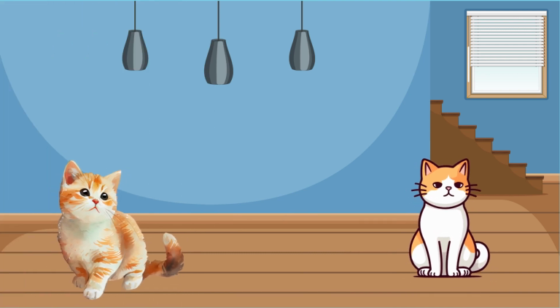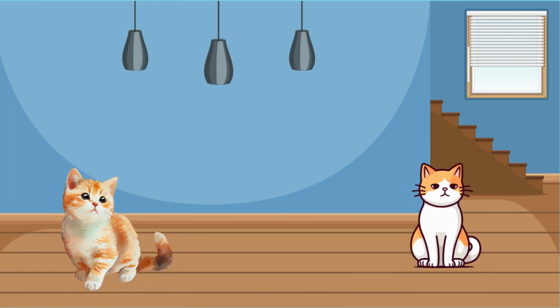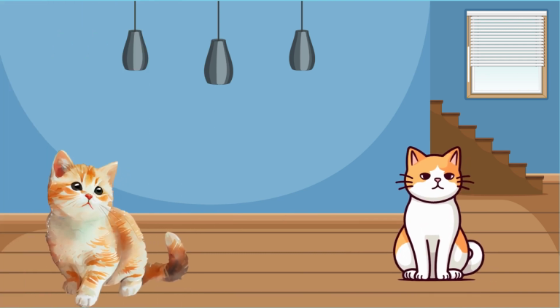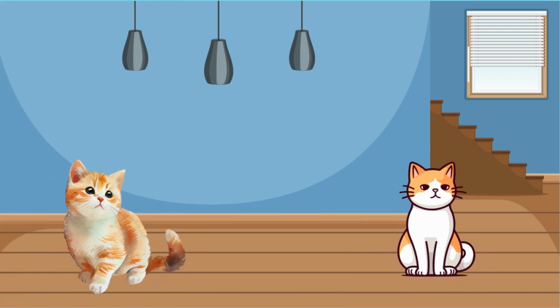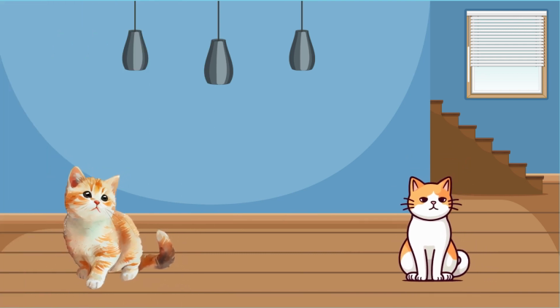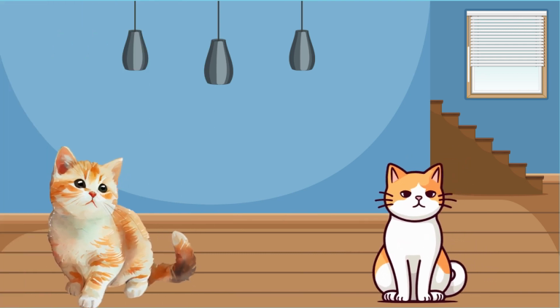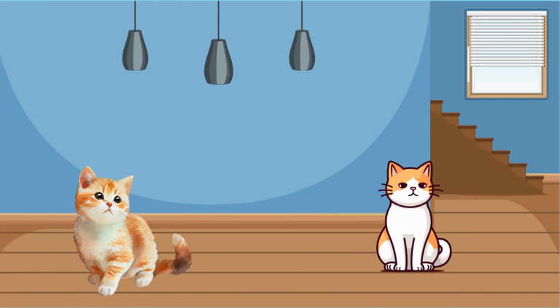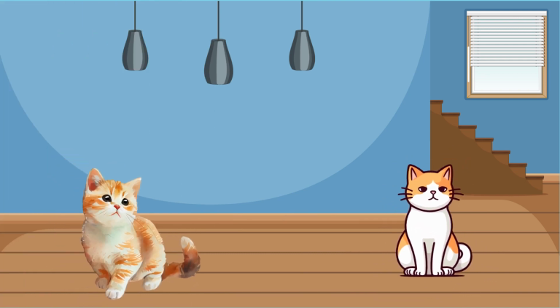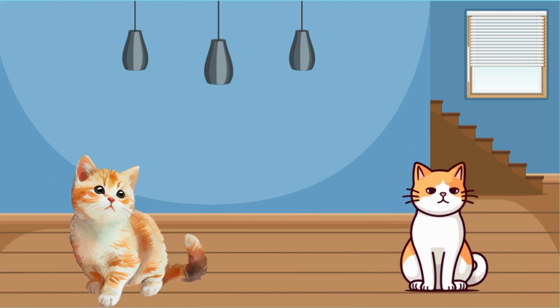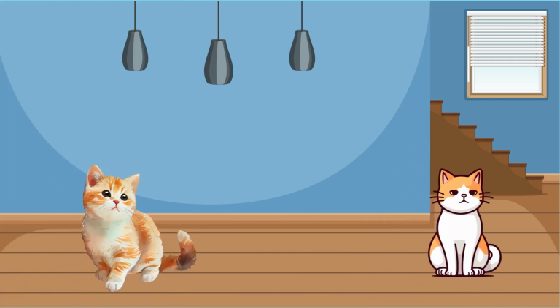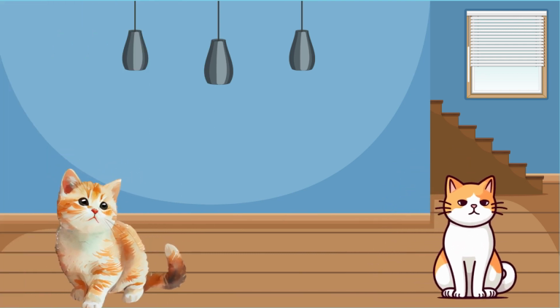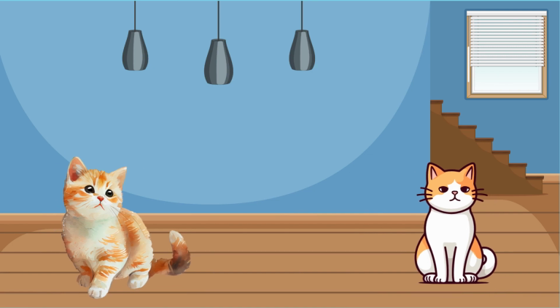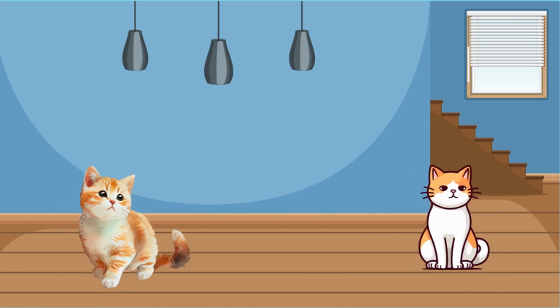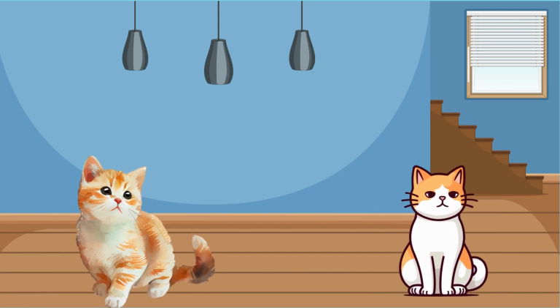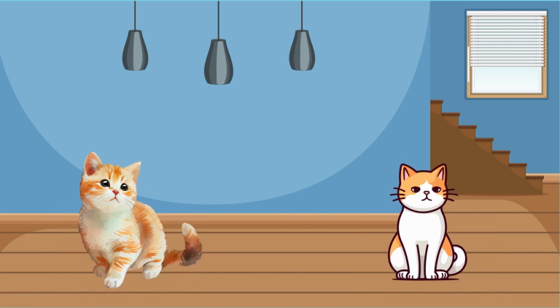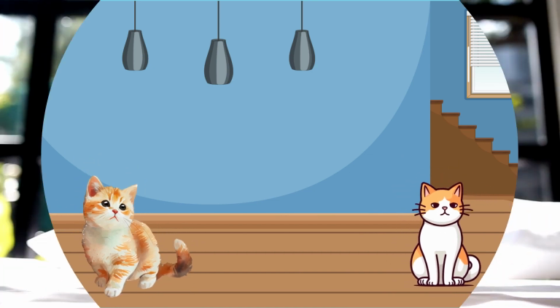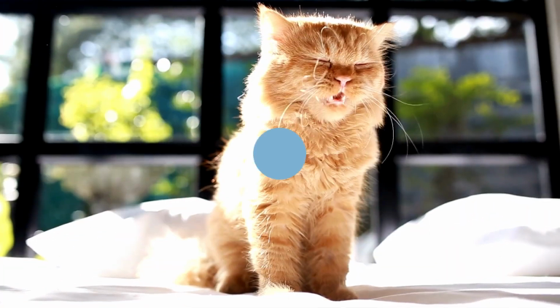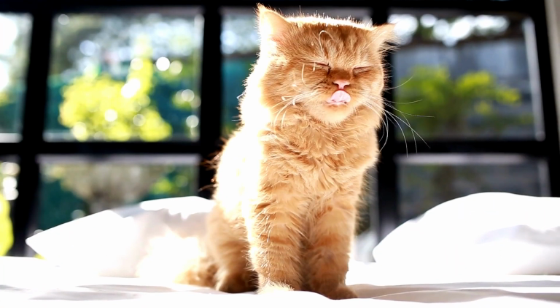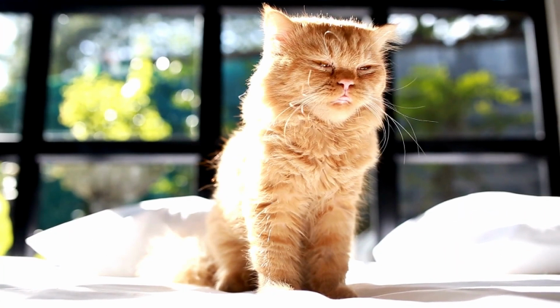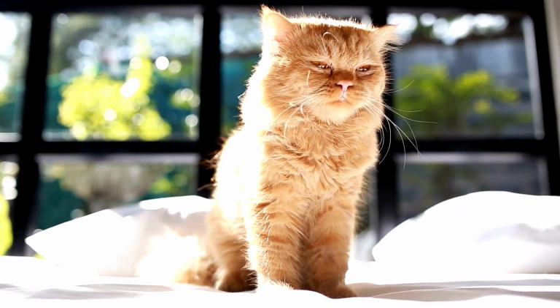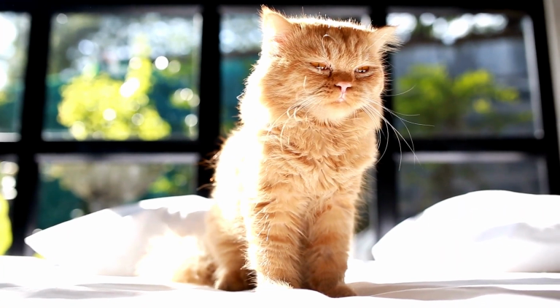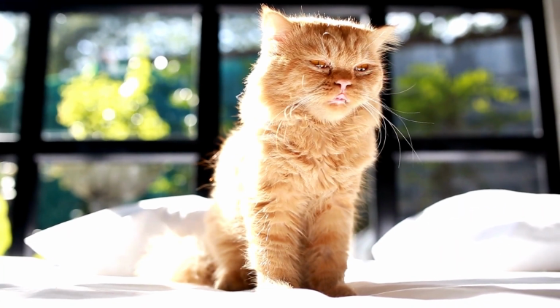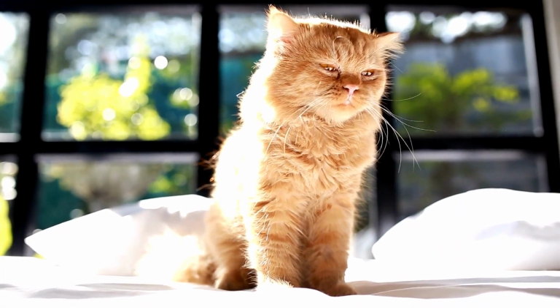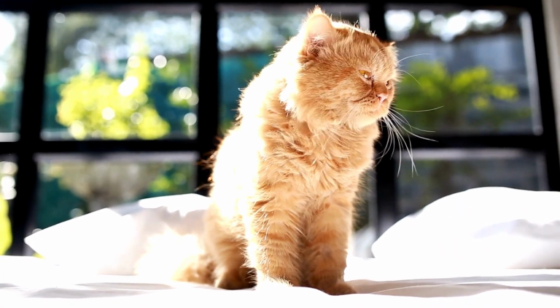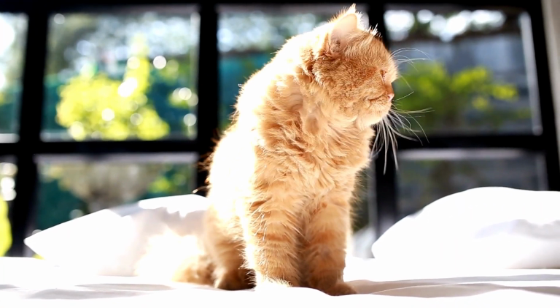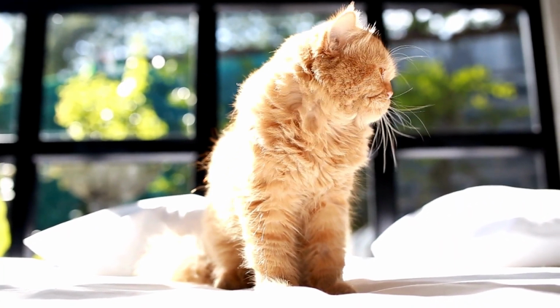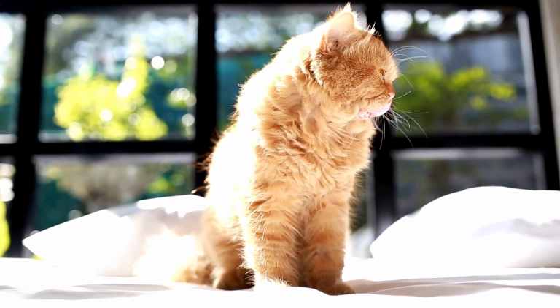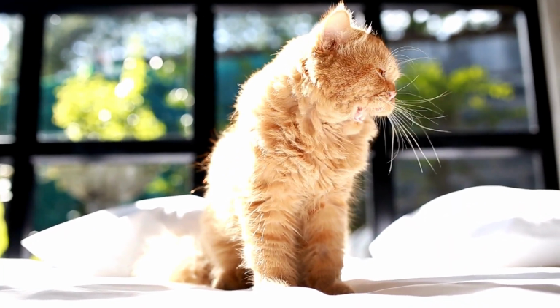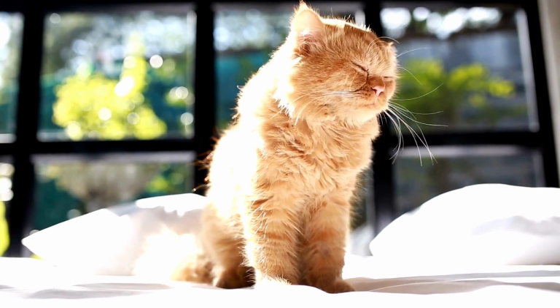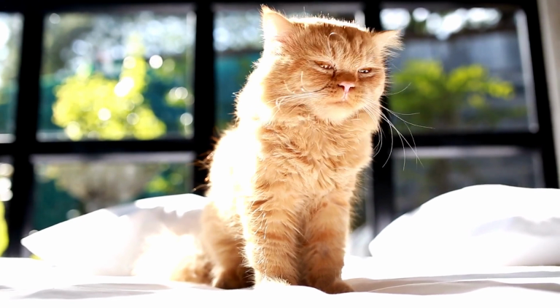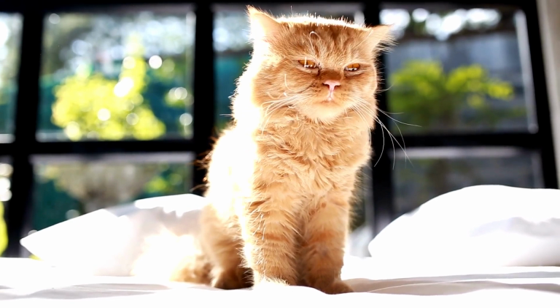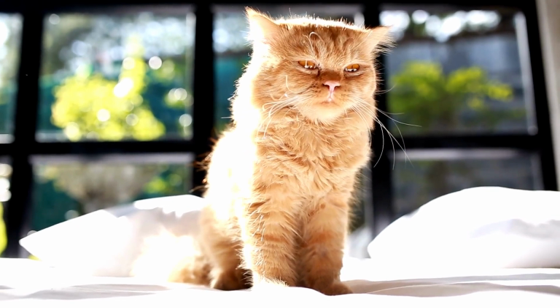Now let's meet cats, the agile and independent predators. They love grooming themselves and have sharp eyes. The key uniqueness of cats is agility and sharp eyes.